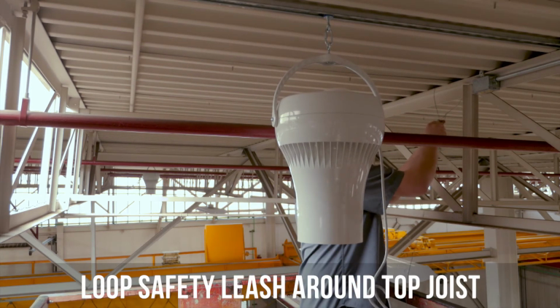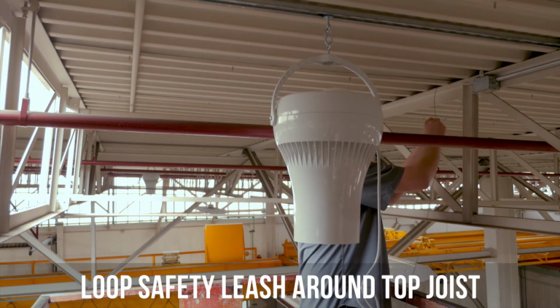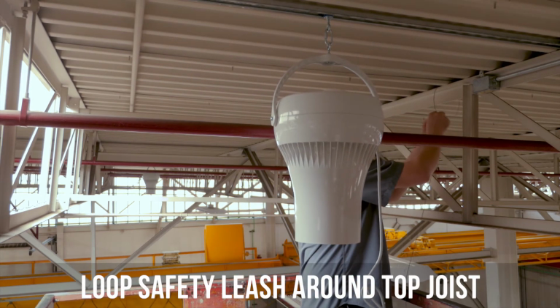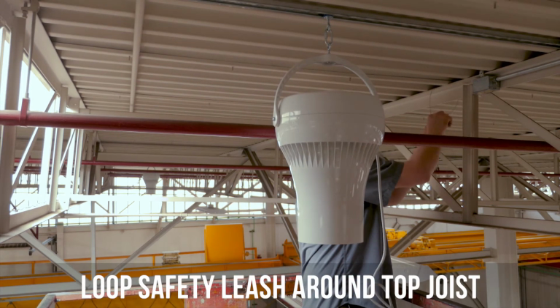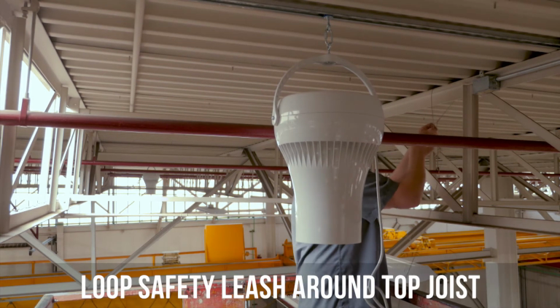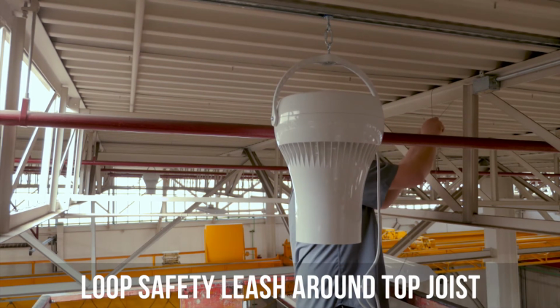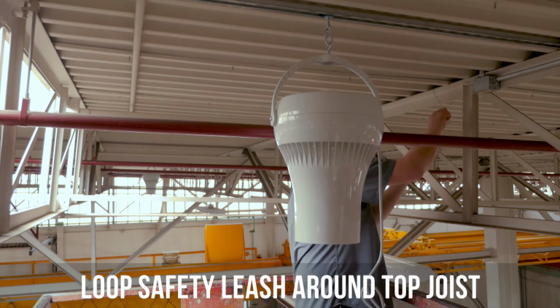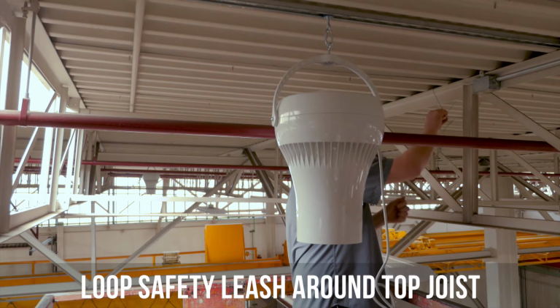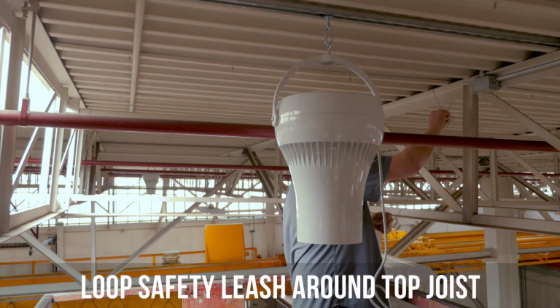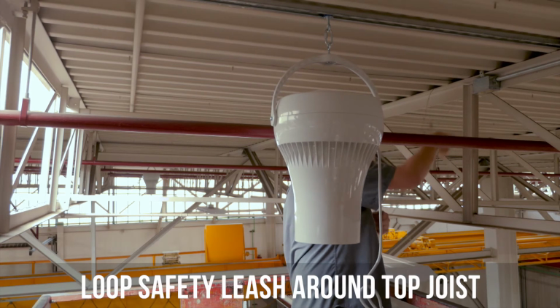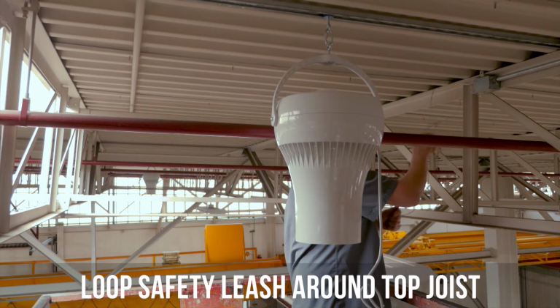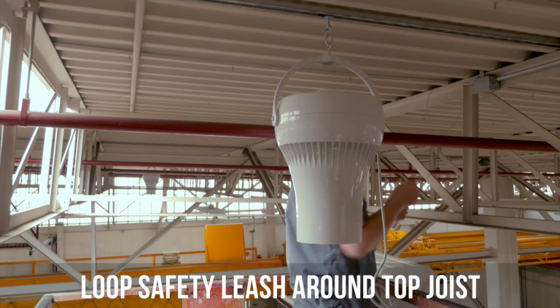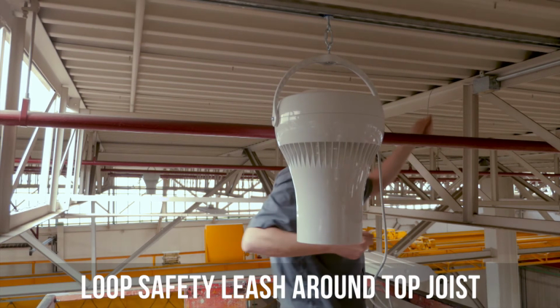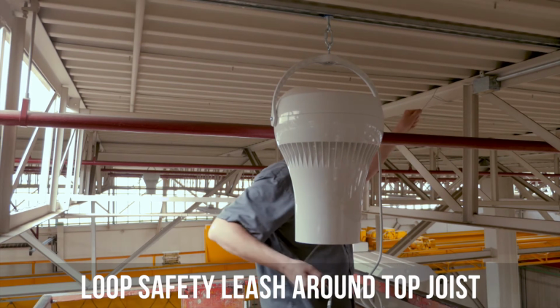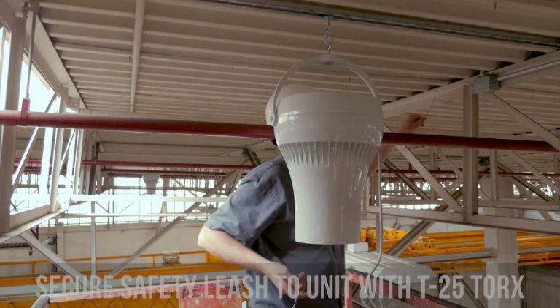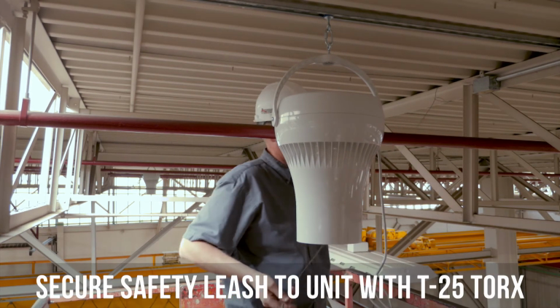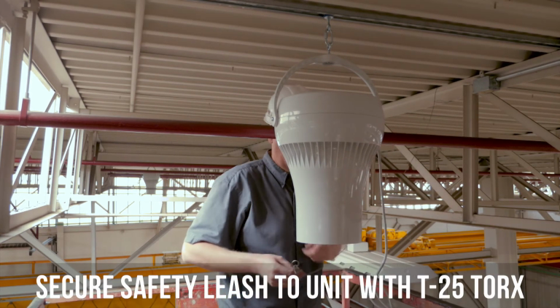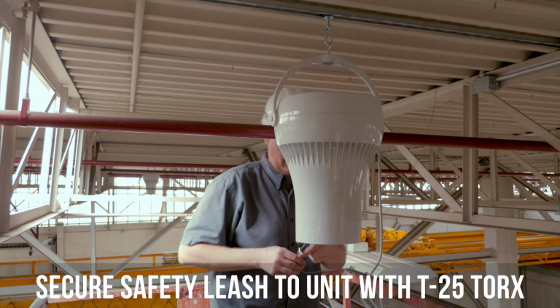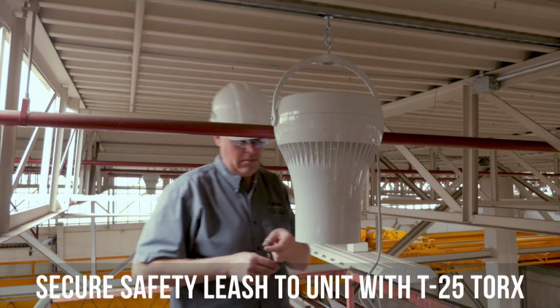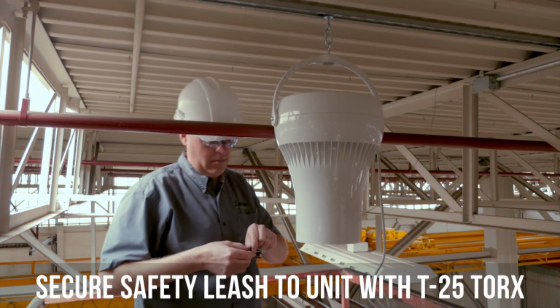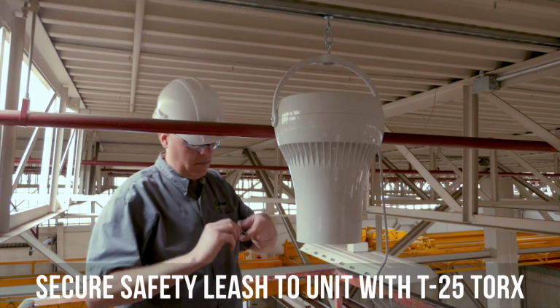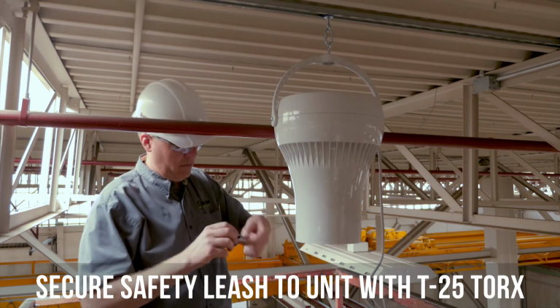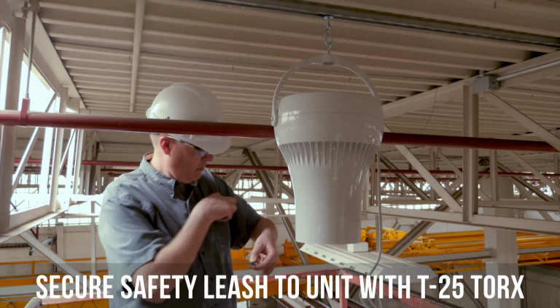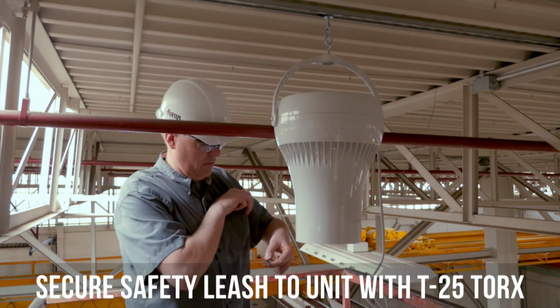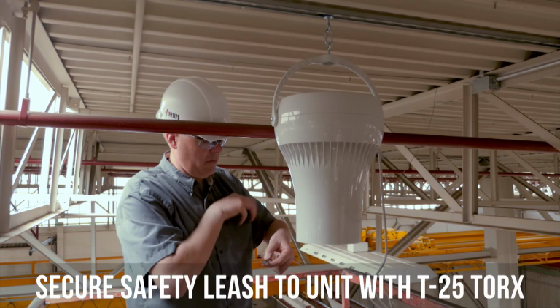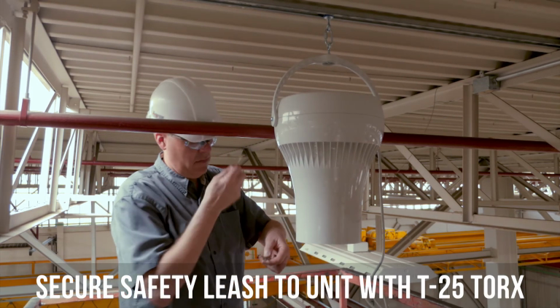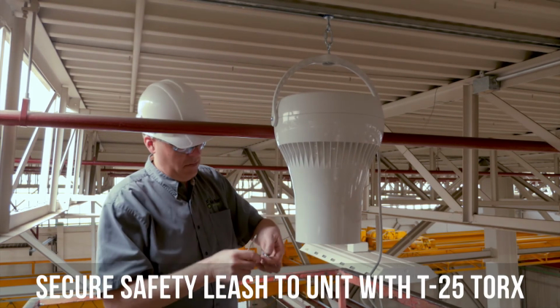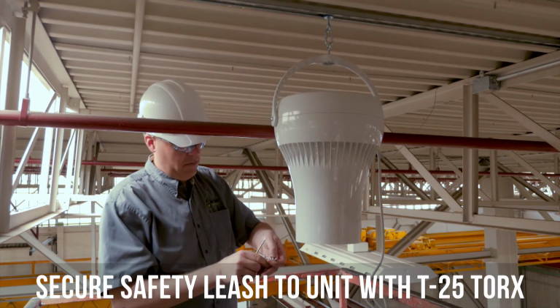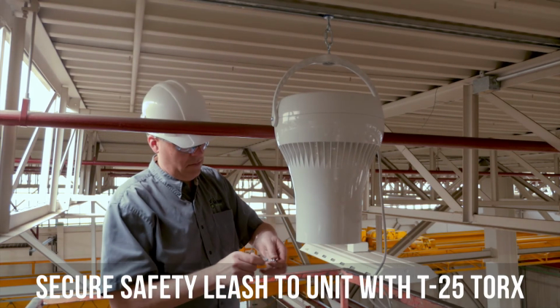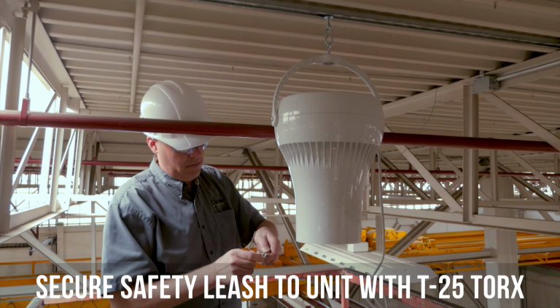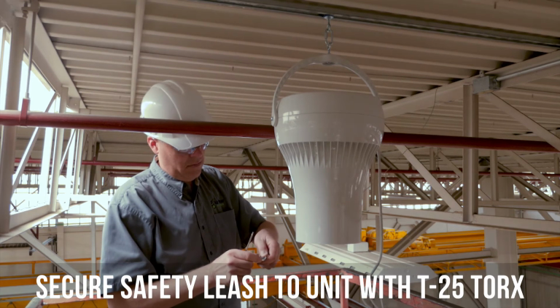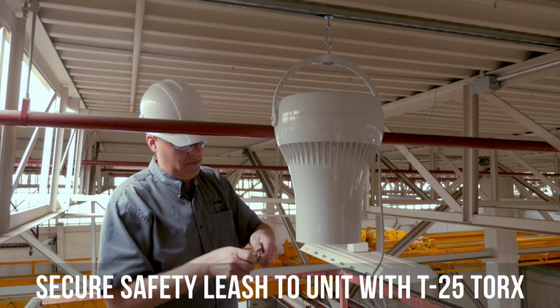The attached steel cable is an important safety feature that is crucial to install correctly. The leash detaches from the unit with a T25 Torx screwdriver. It can then be looped around the top cord of the joist and reattached to the body of the unit.